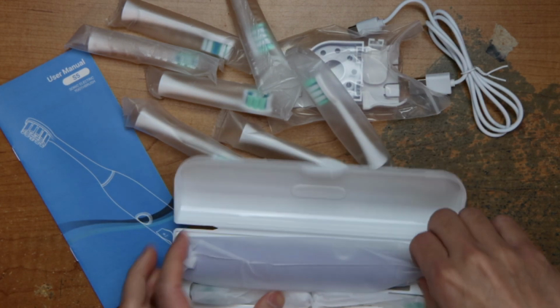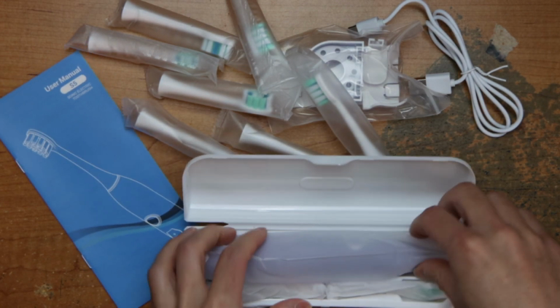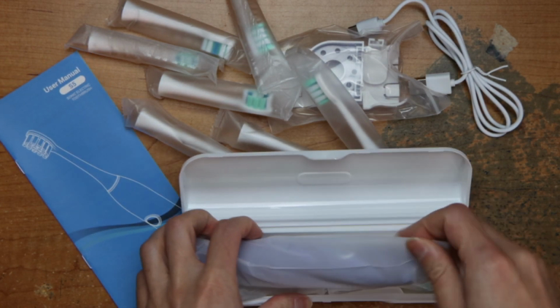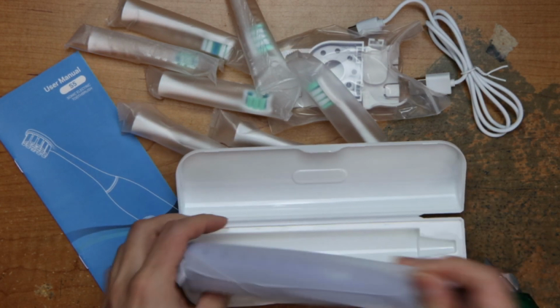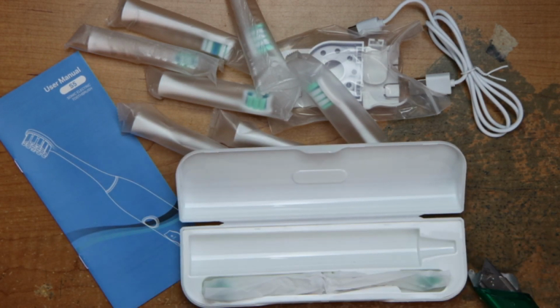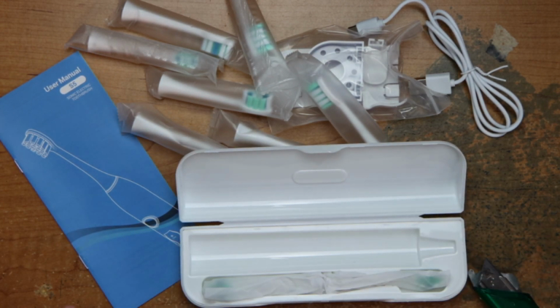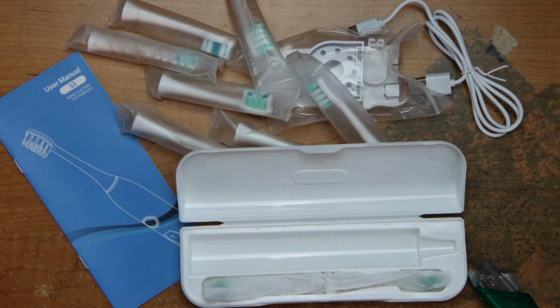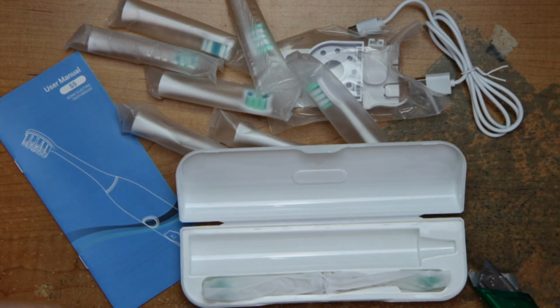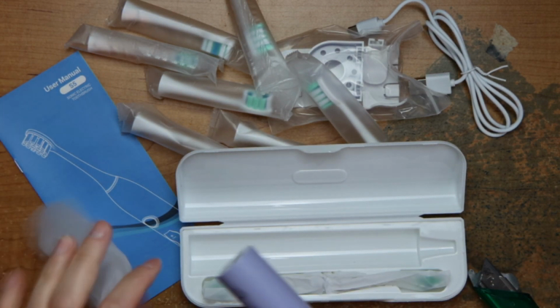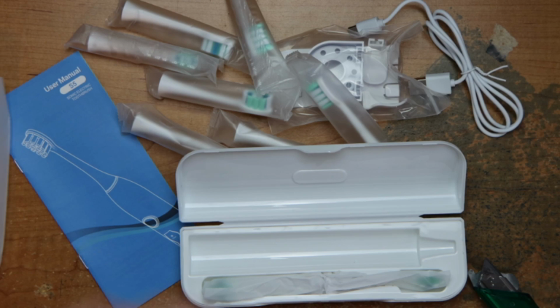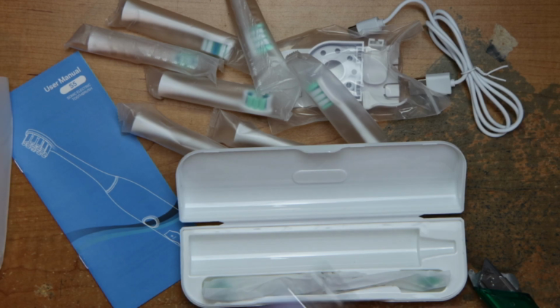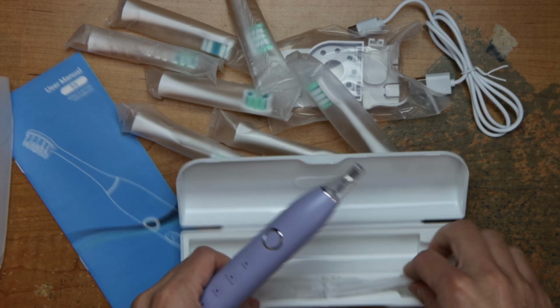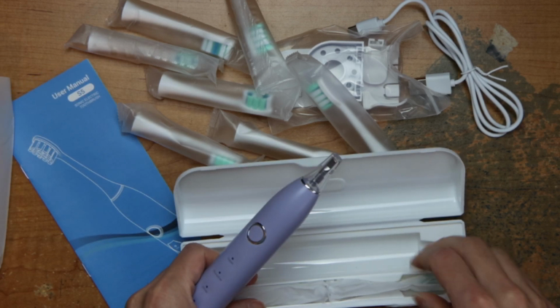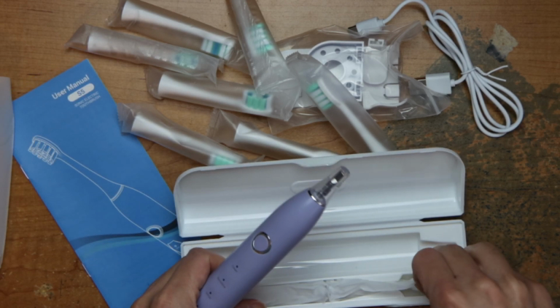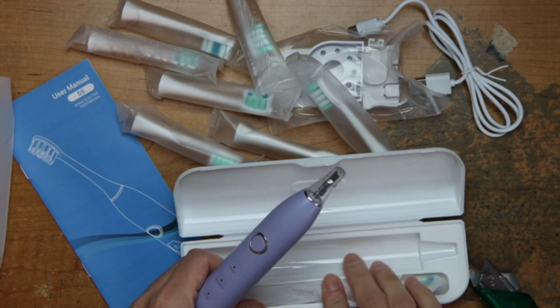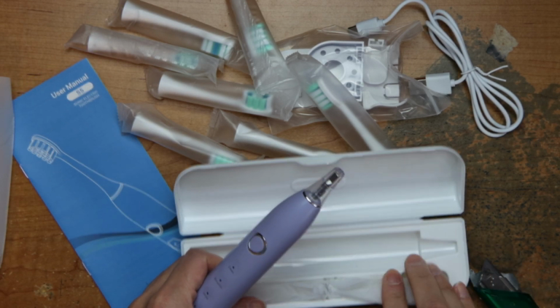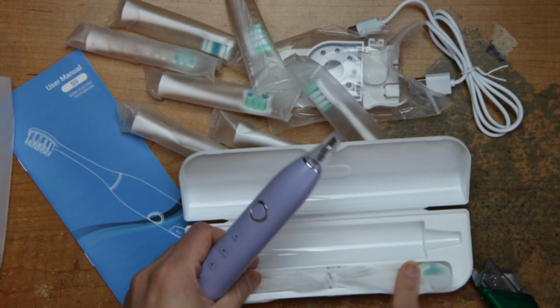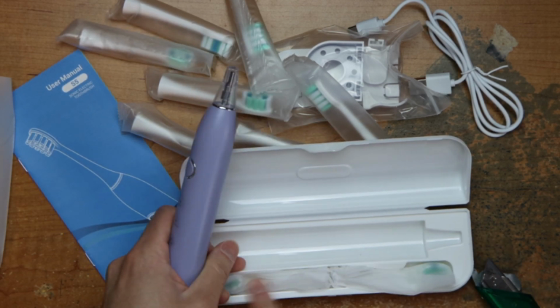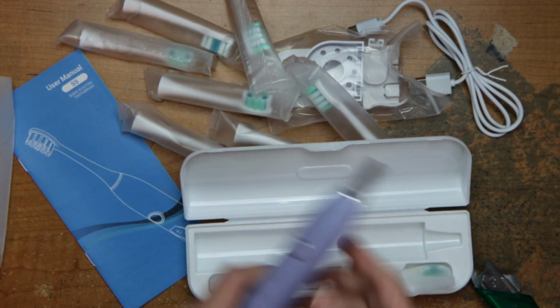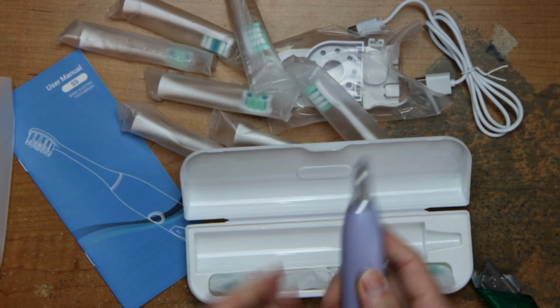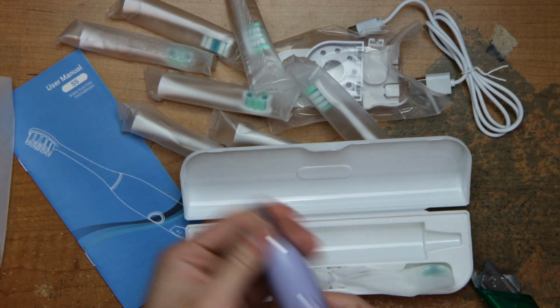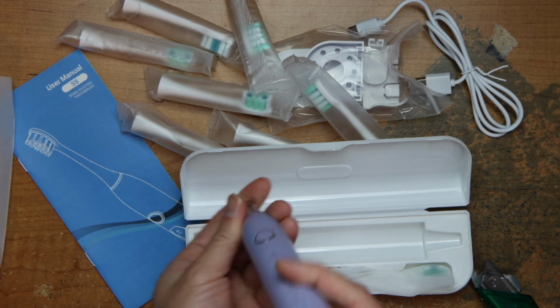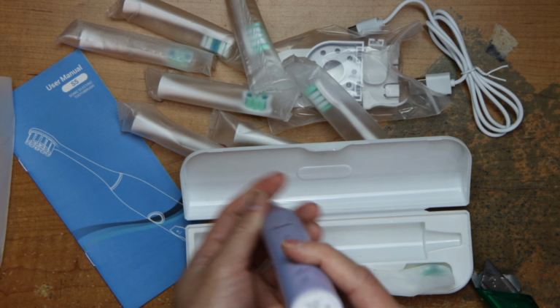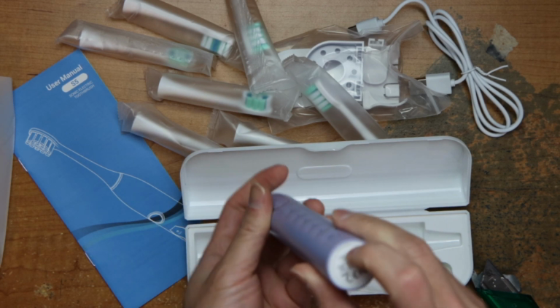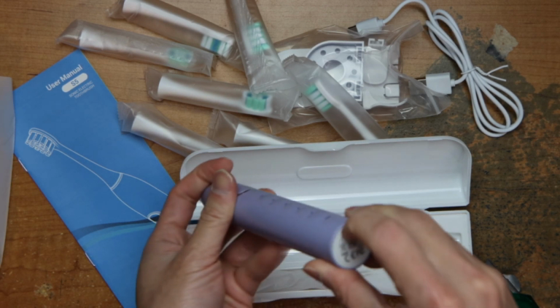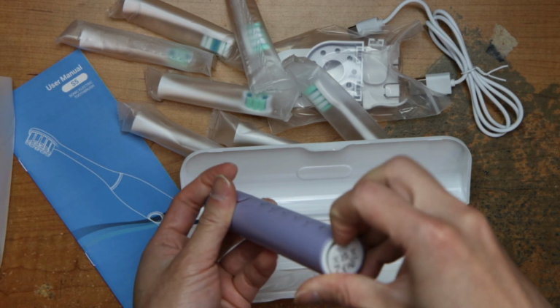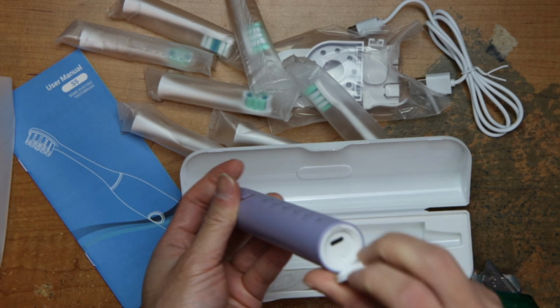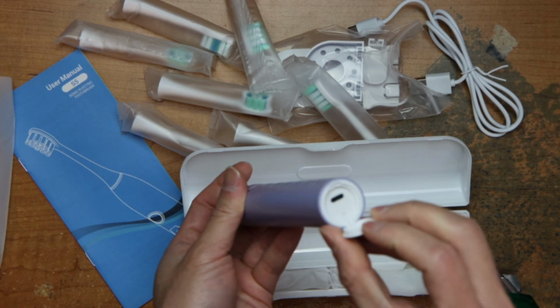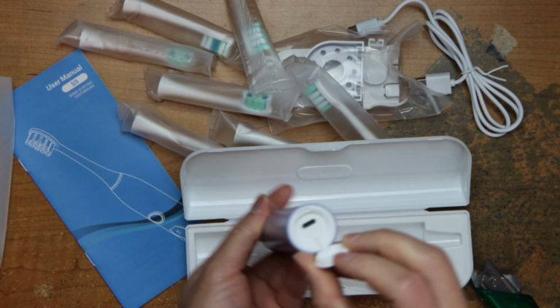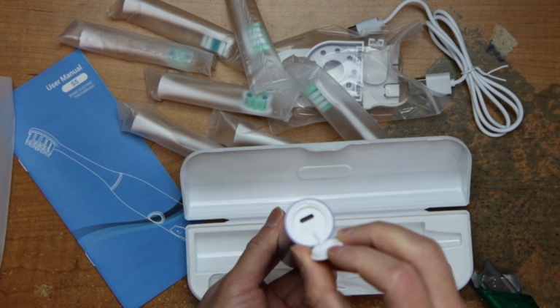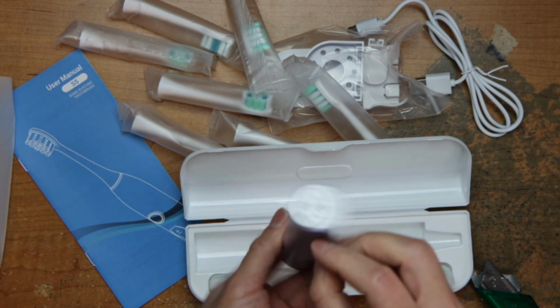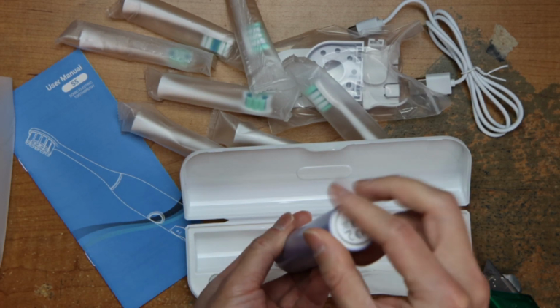In the case we have more heads — there's two here. Here it is. There's a port right here to charge it.